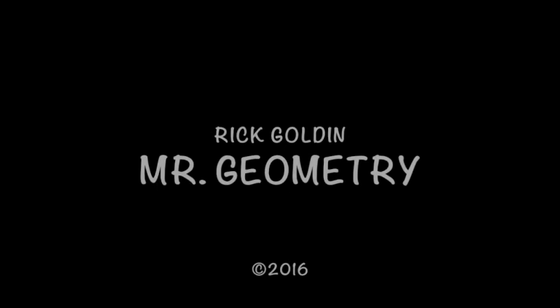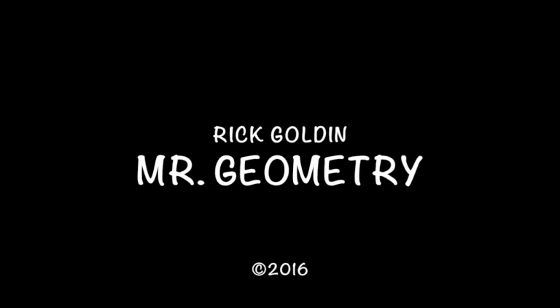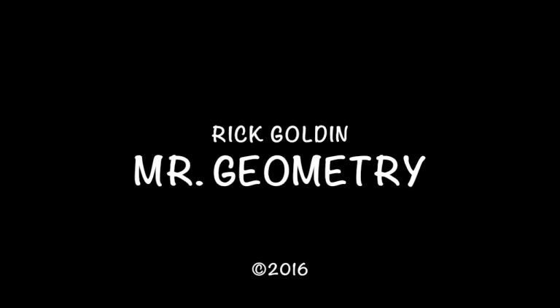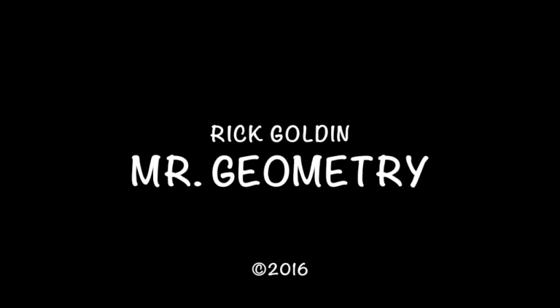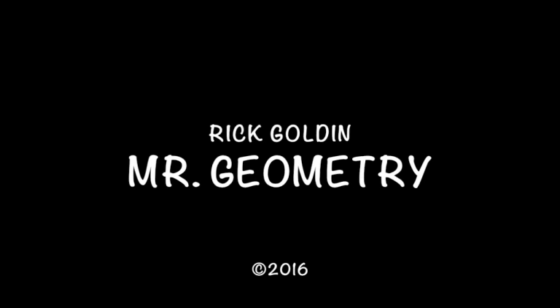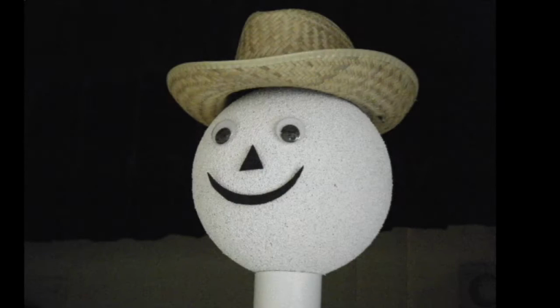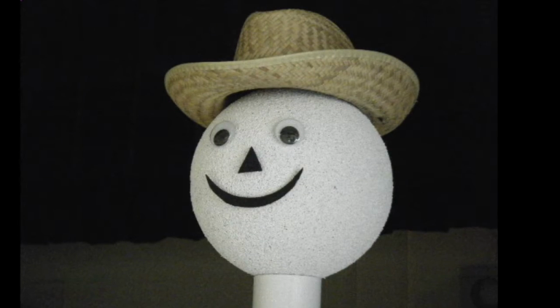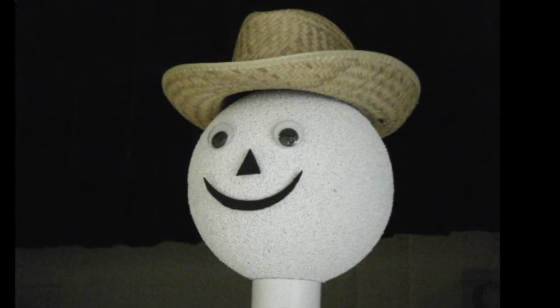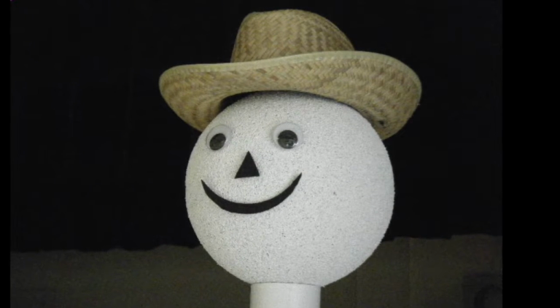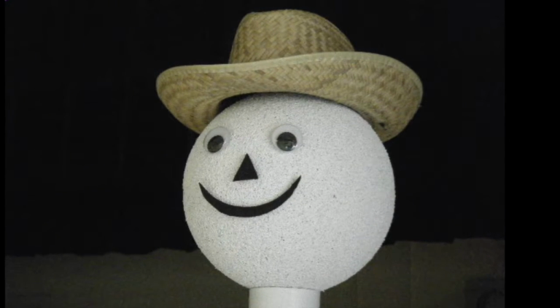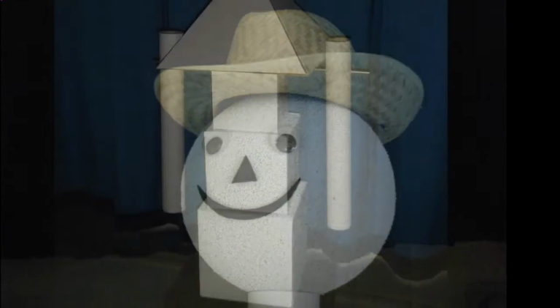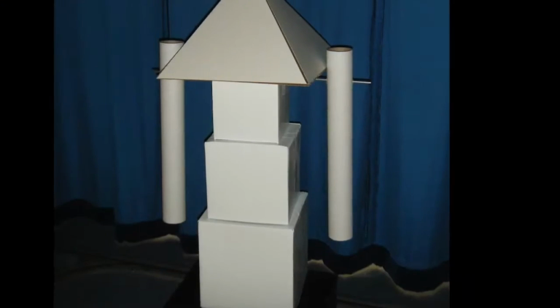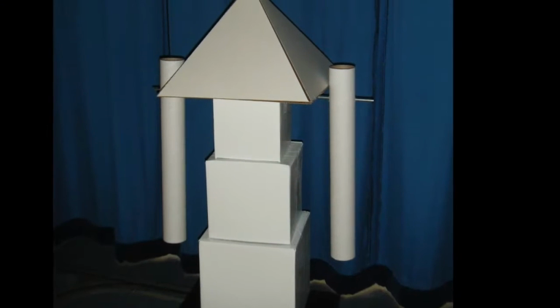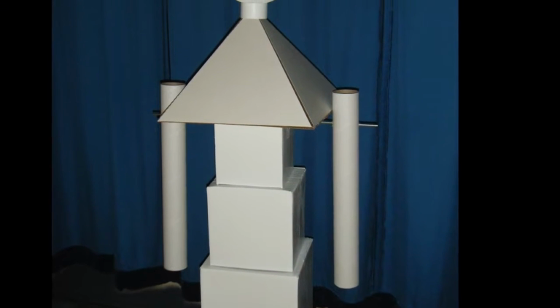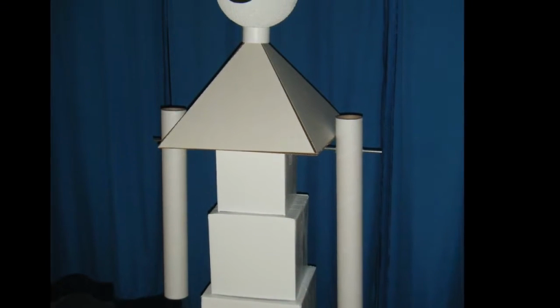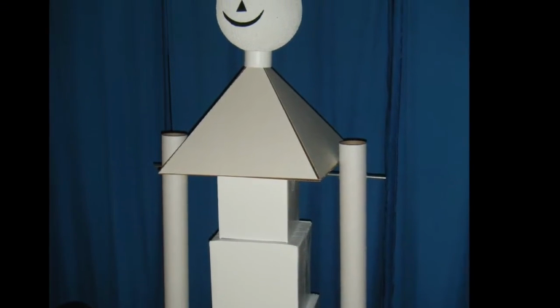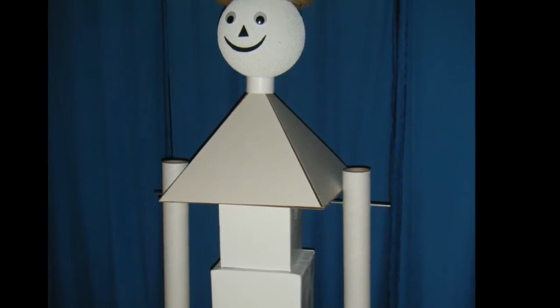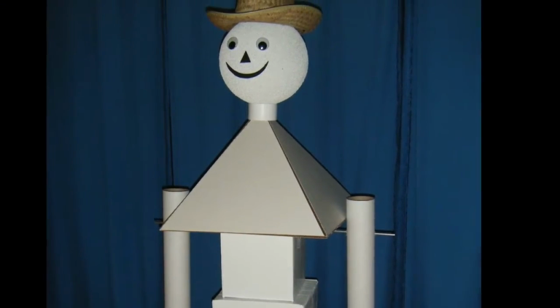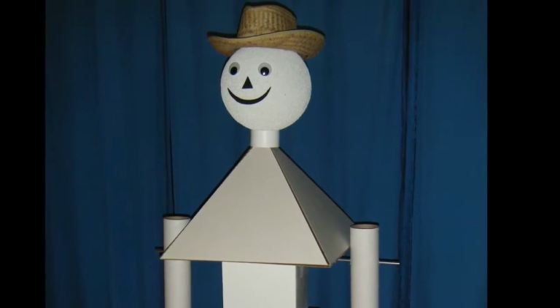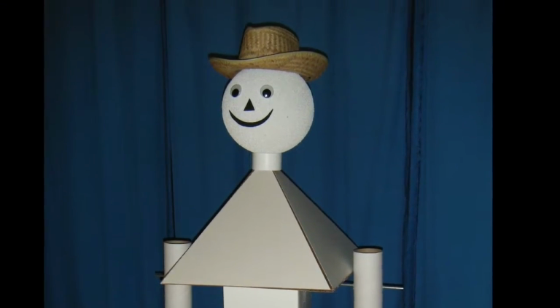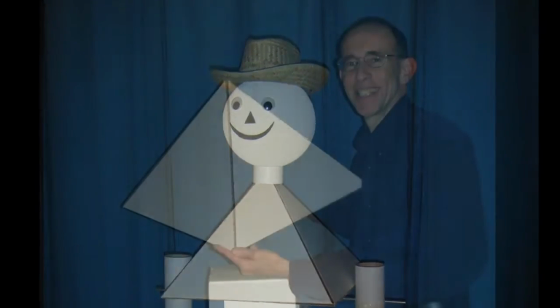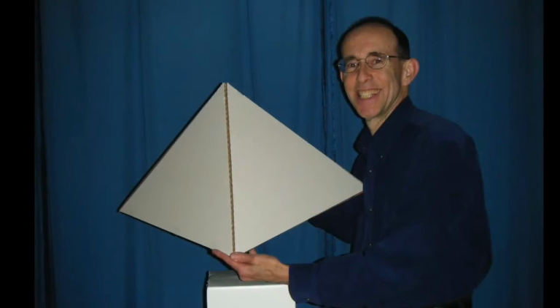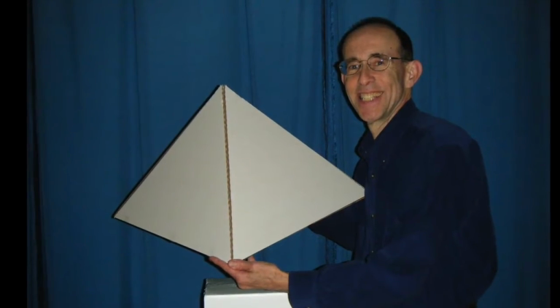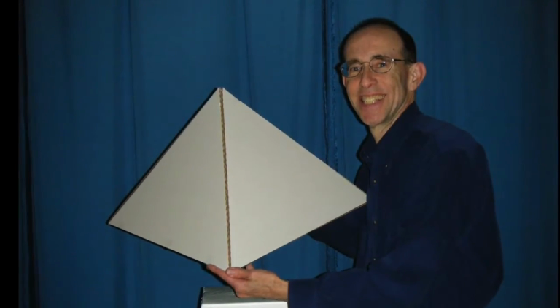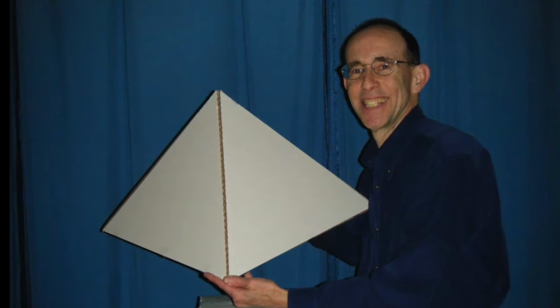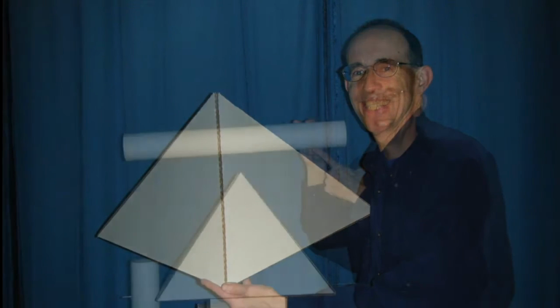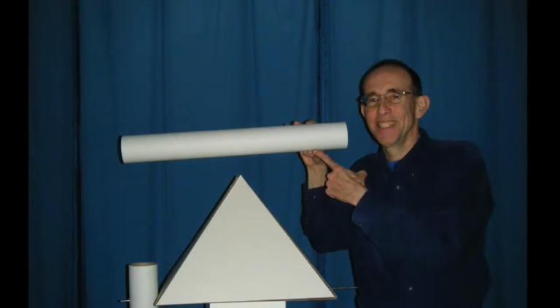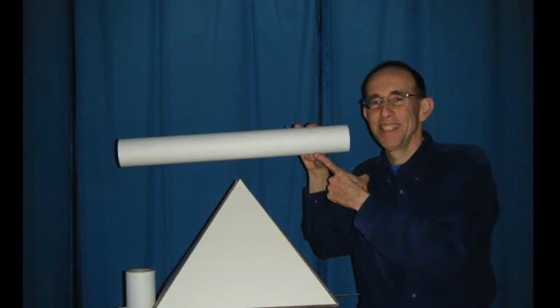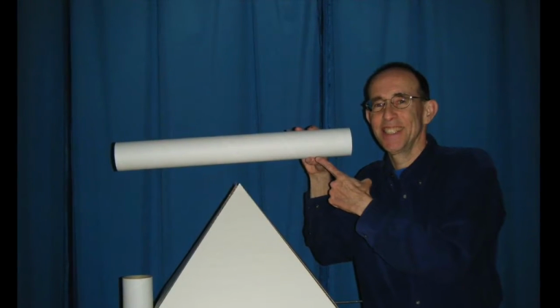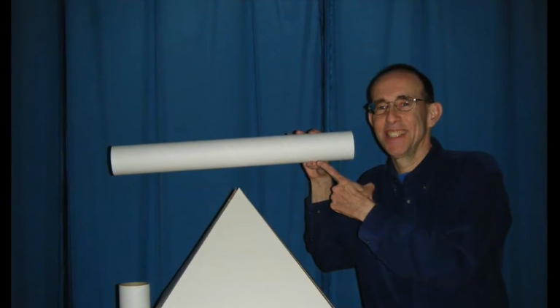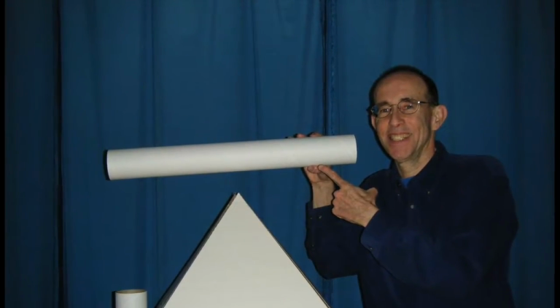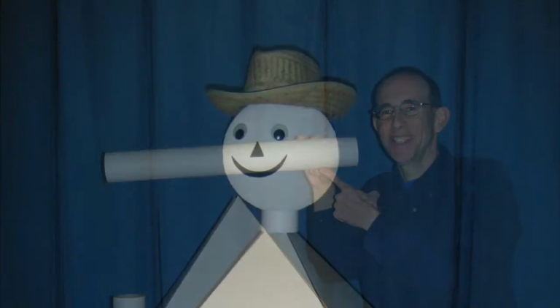He's got a sphere for a head and cubes for legs, Mr. Geometry. He's got a pyramid body with cylinder arms, Mr. Geometry.